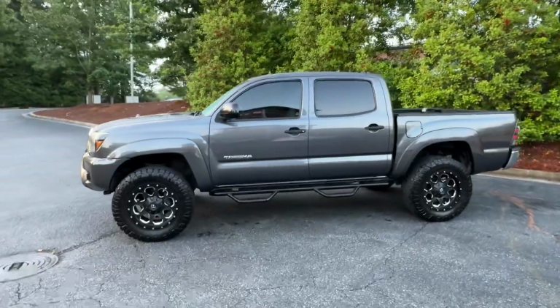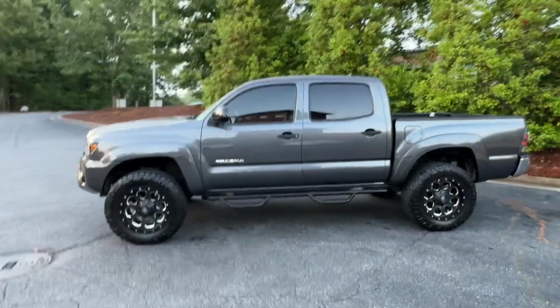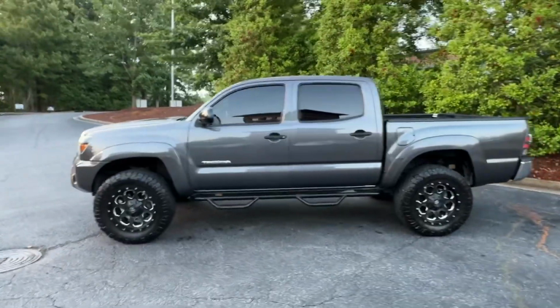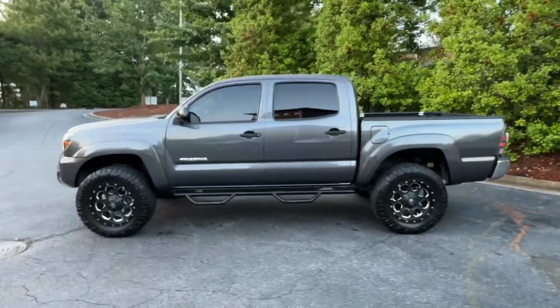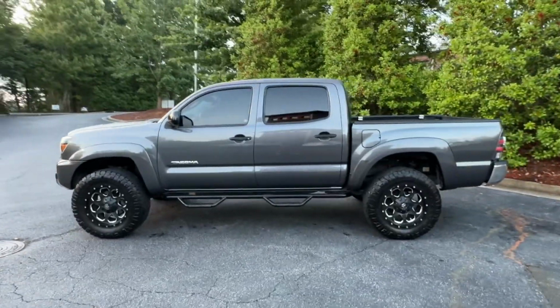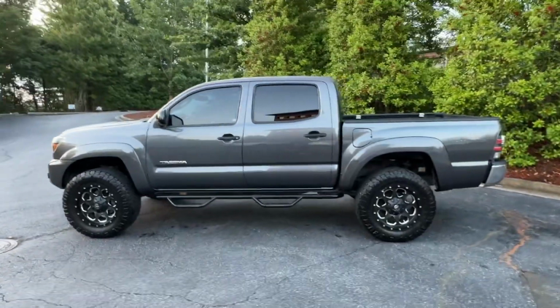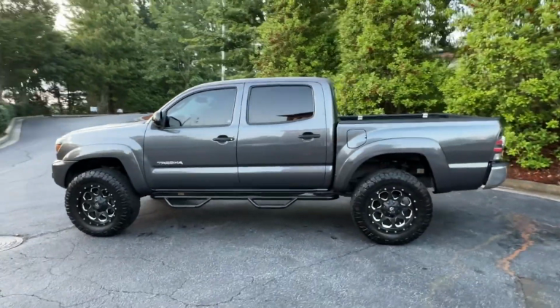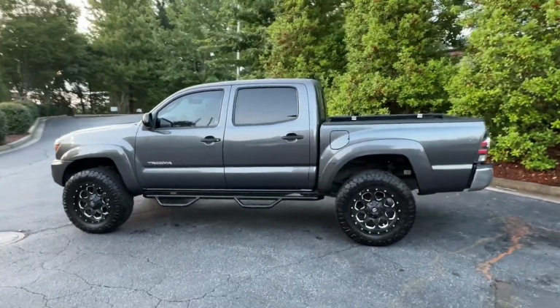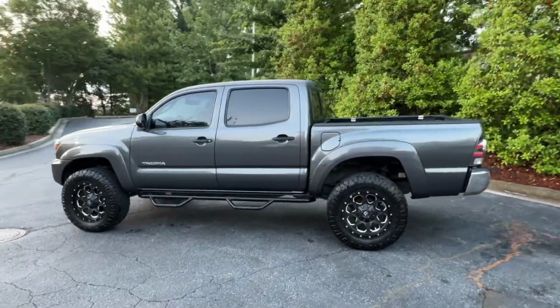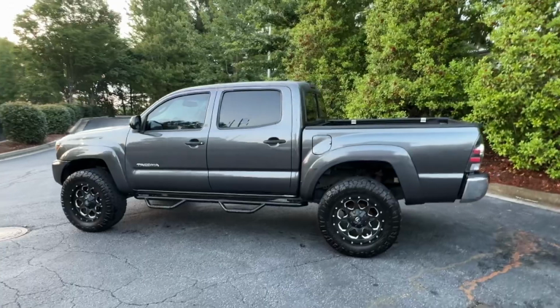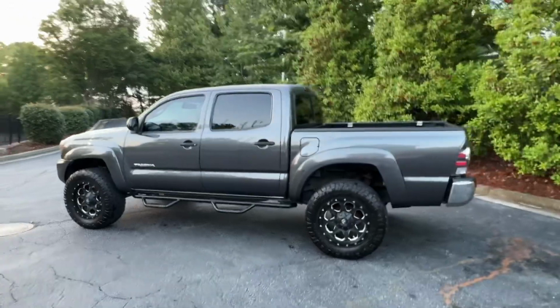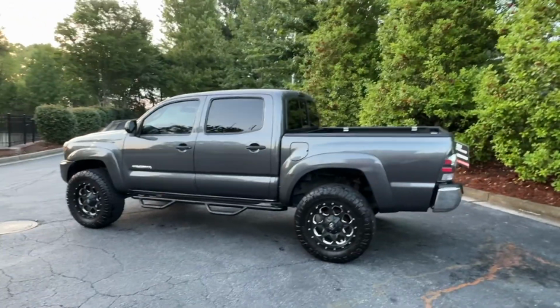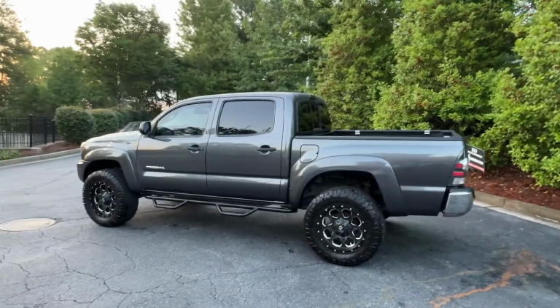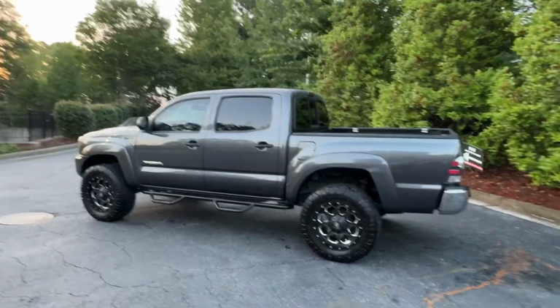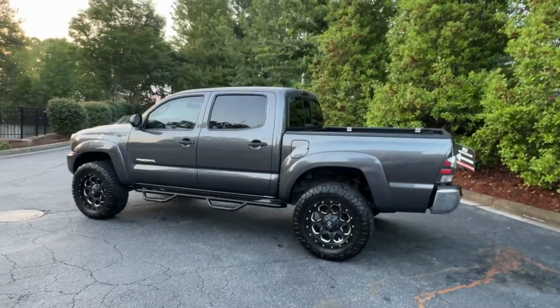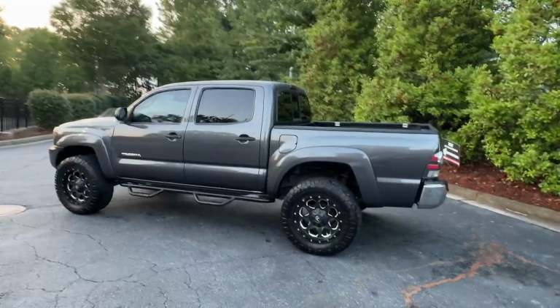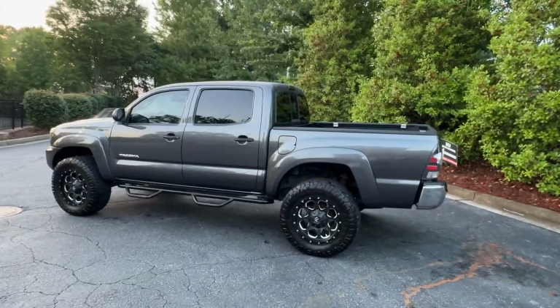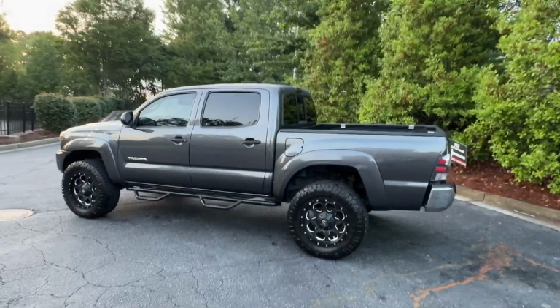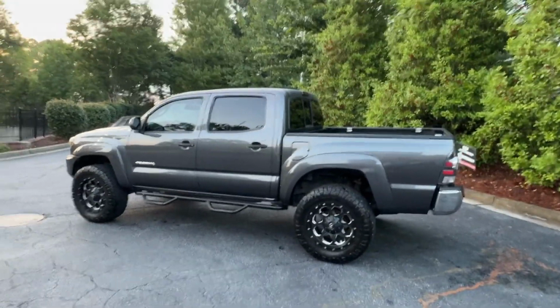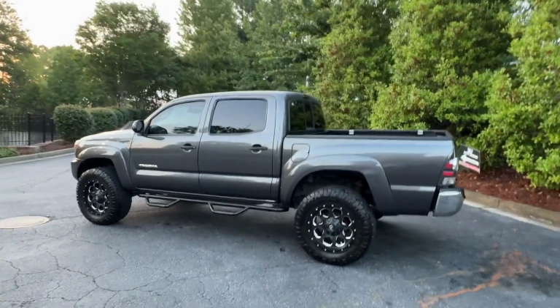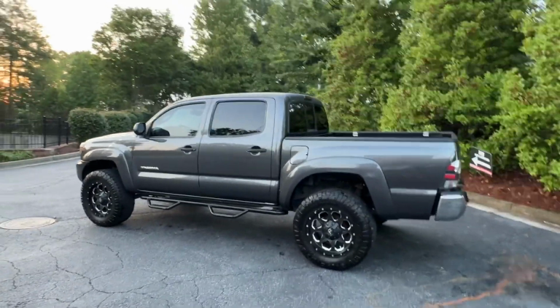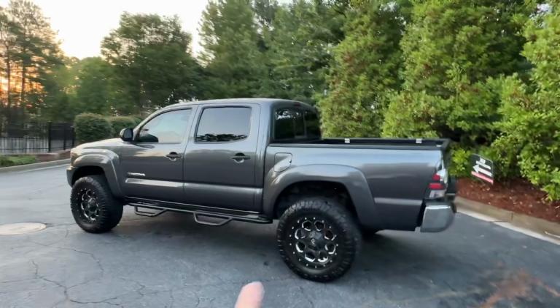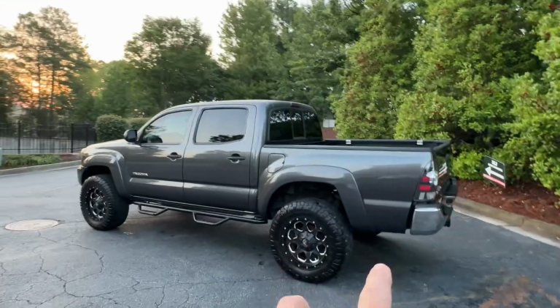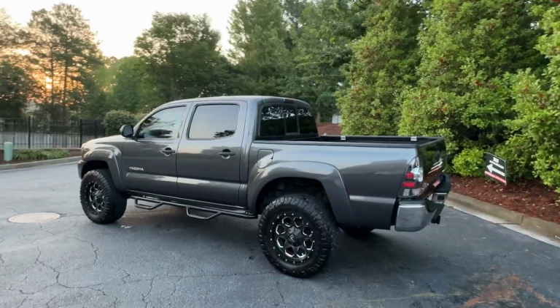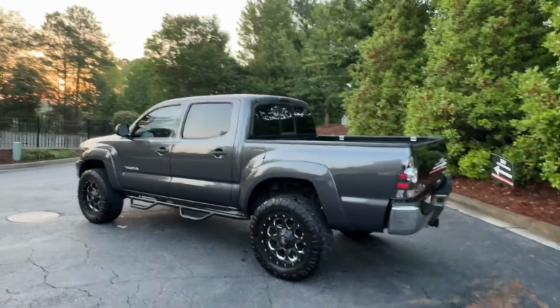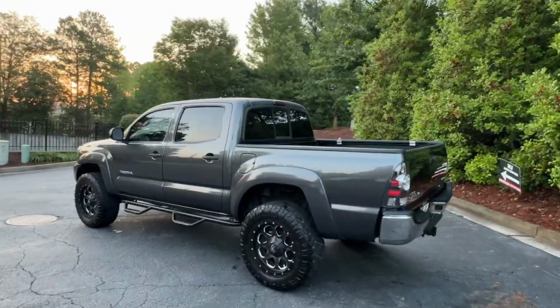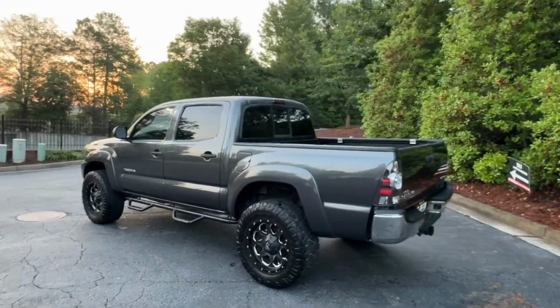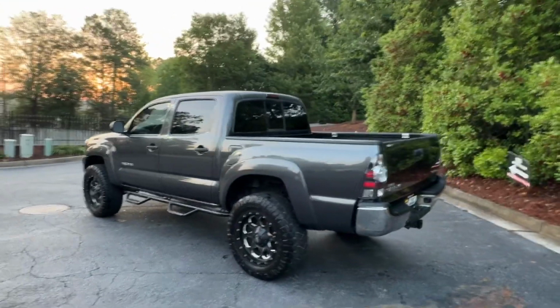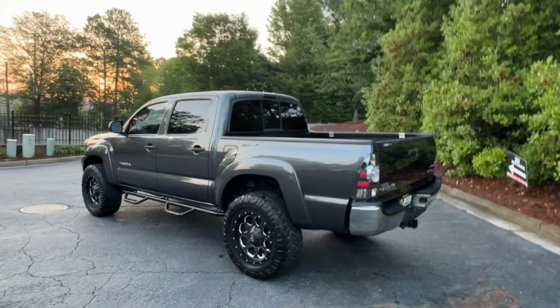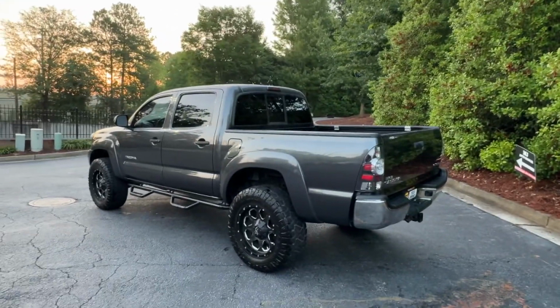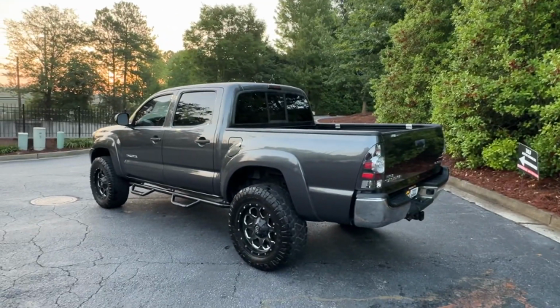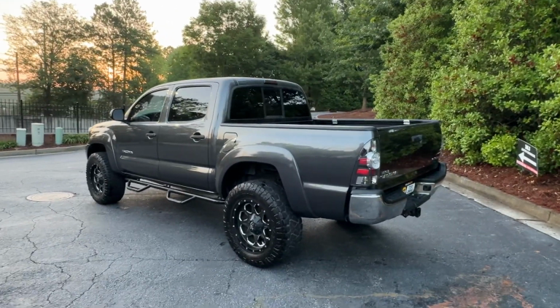Next up, we've got a 2013 Toyota Tacoma 4x4. Fairly mild build, but it does have a lift kit on it — we believe Pro Comp based on the rear shocks. It's got great service history and has always lived in Georgia.